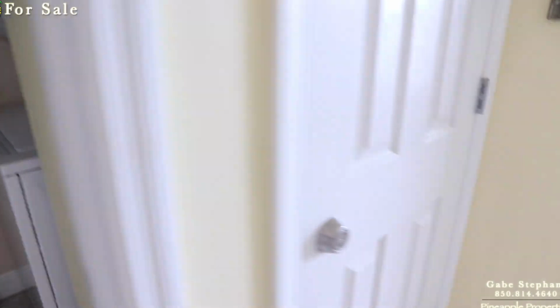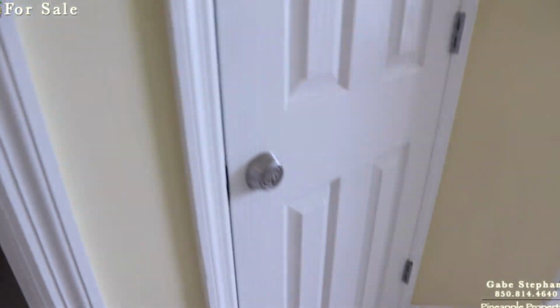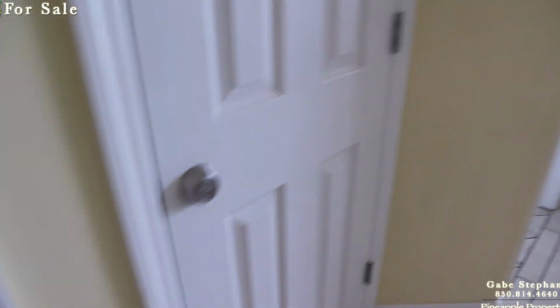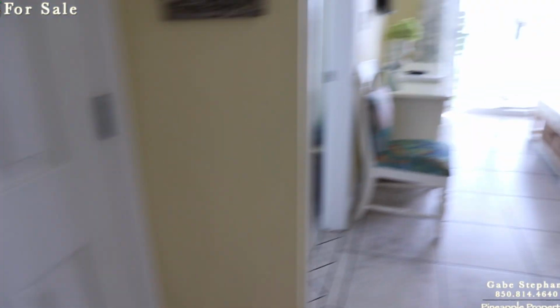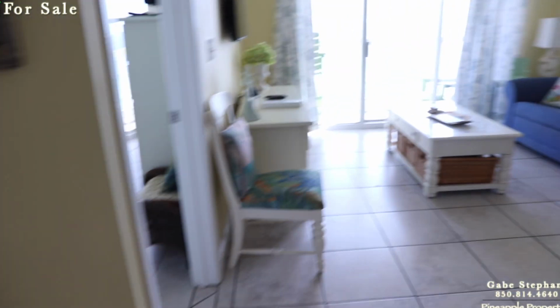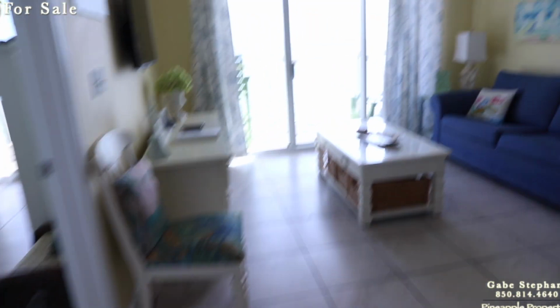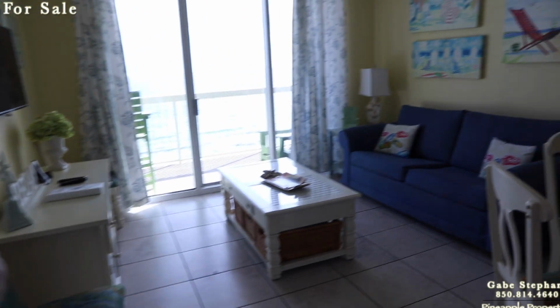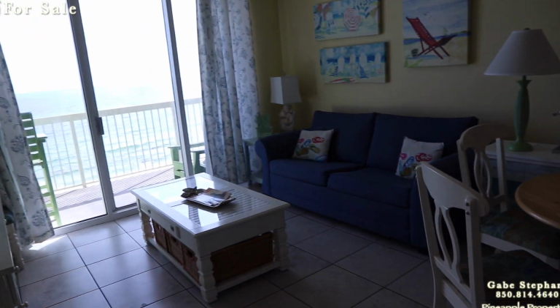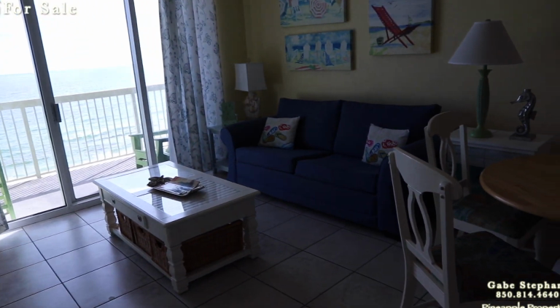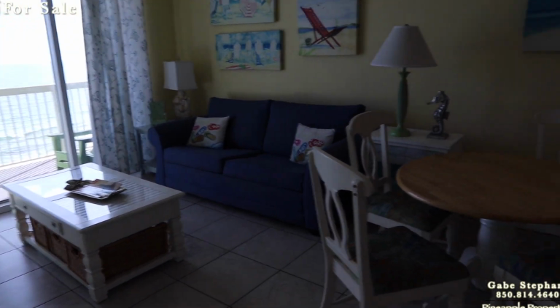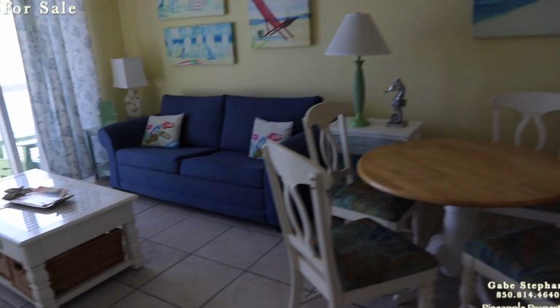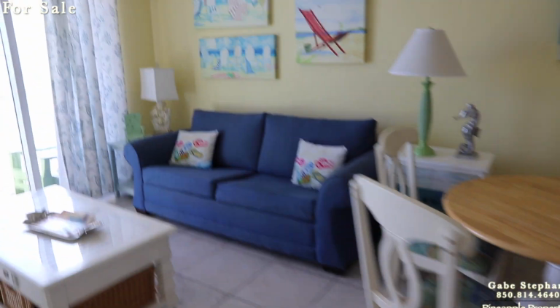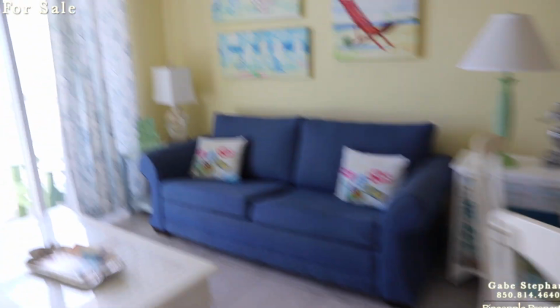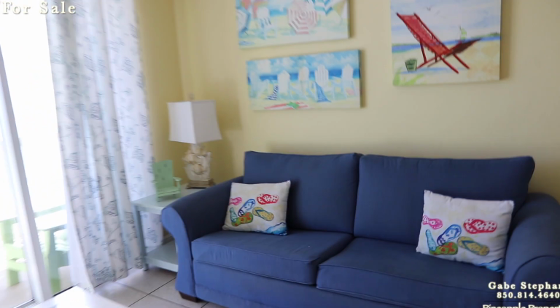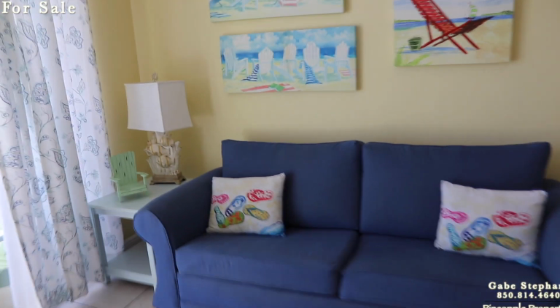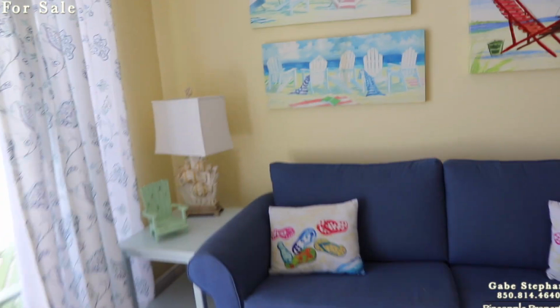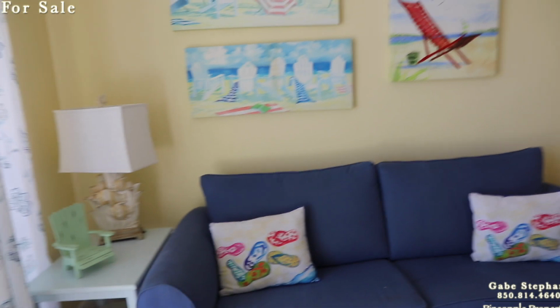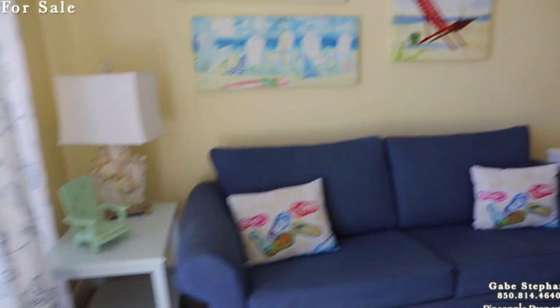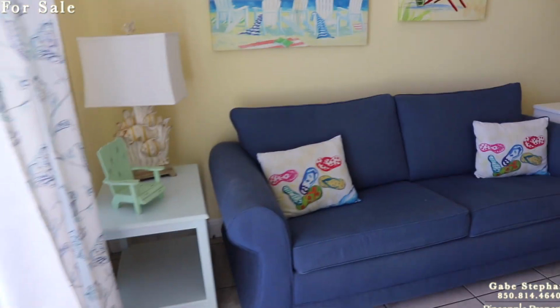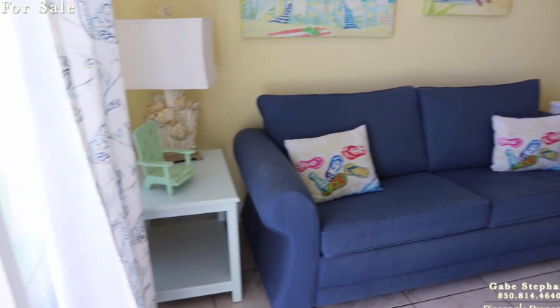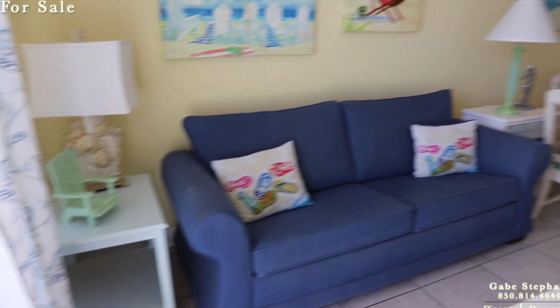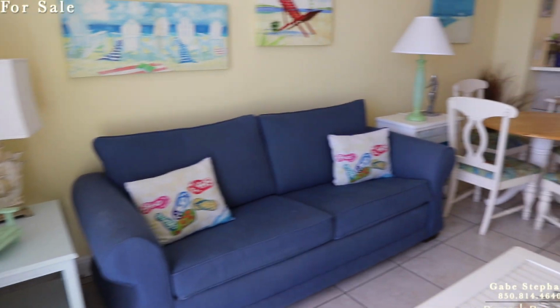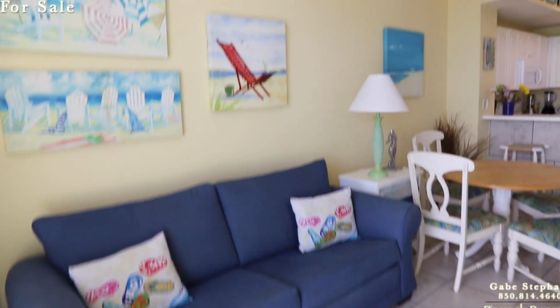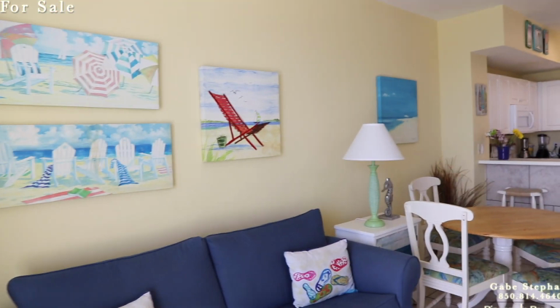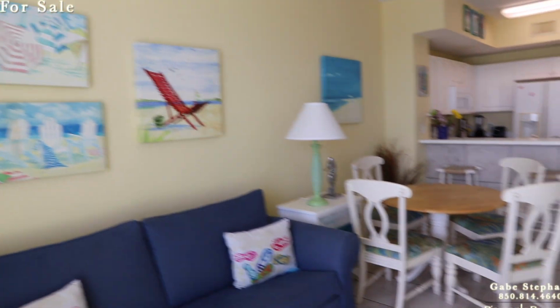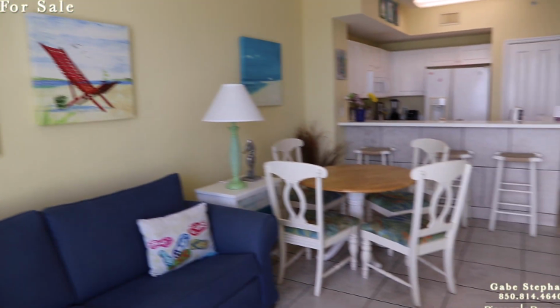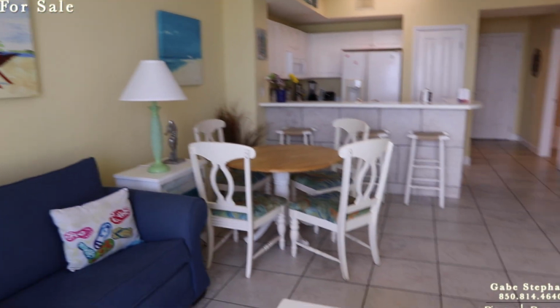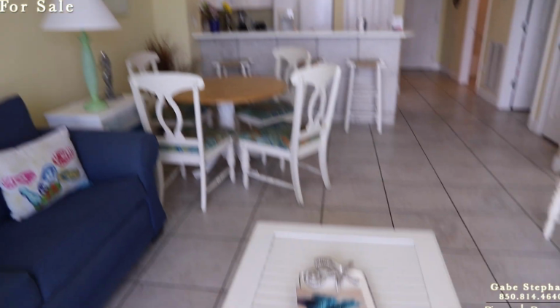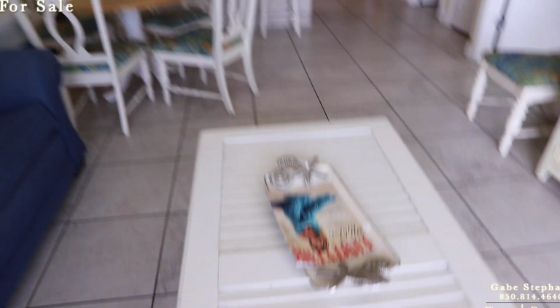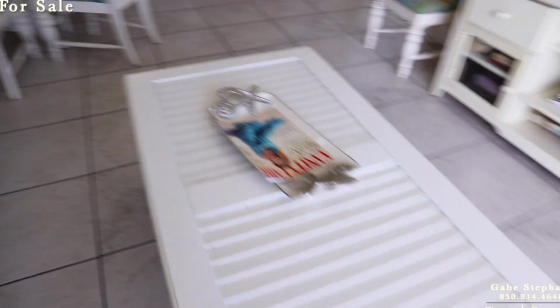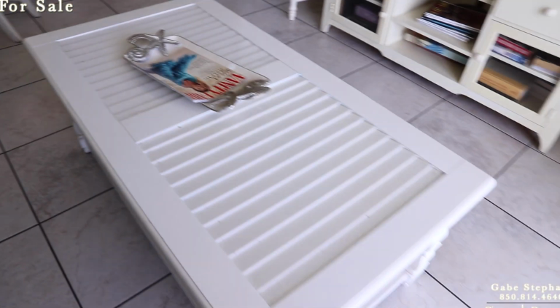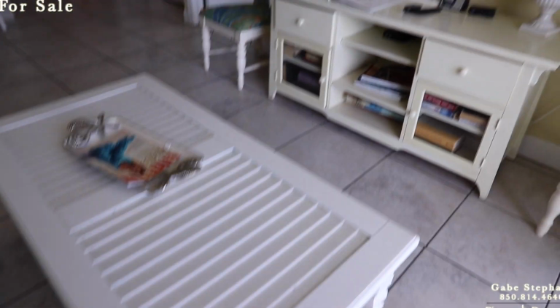Owner's closet right there. There's the living room, the dining room, and a coffee table right here.